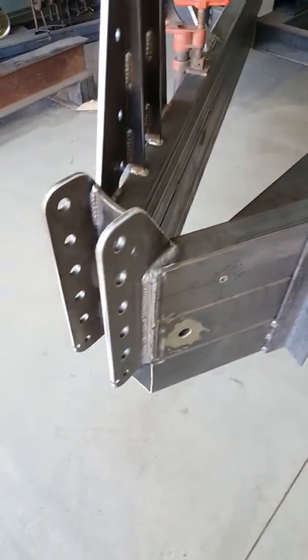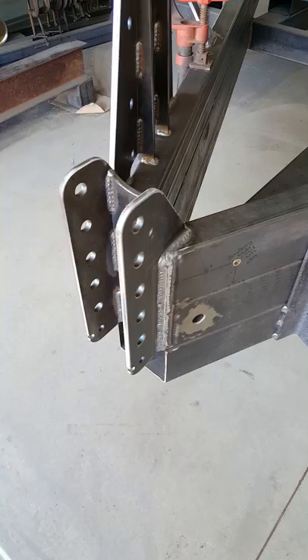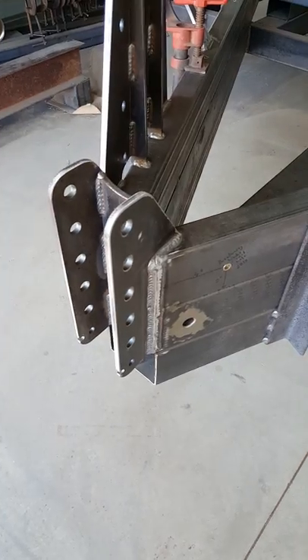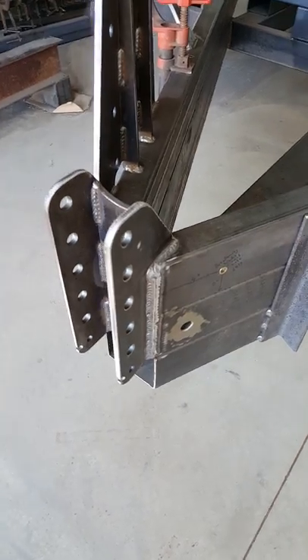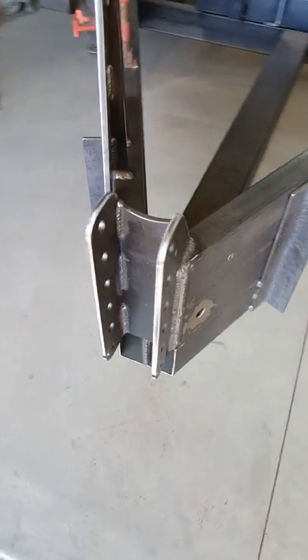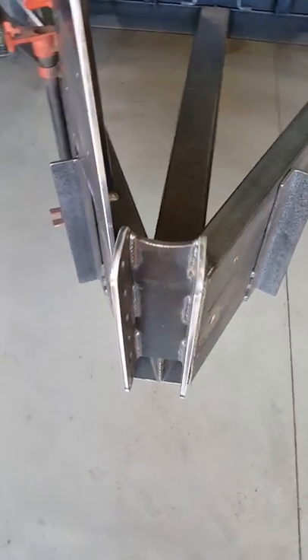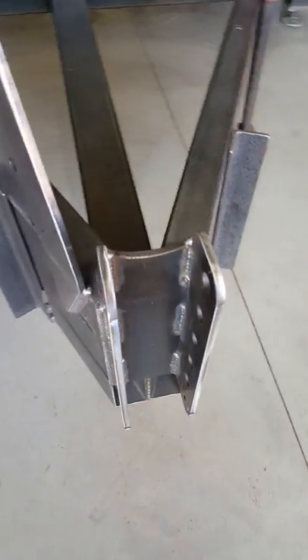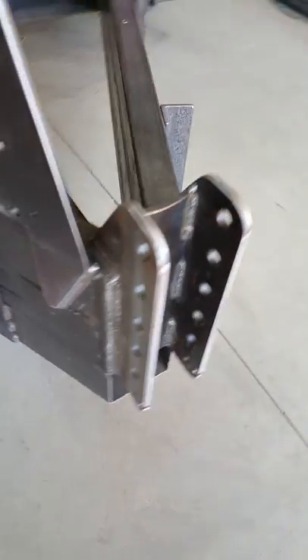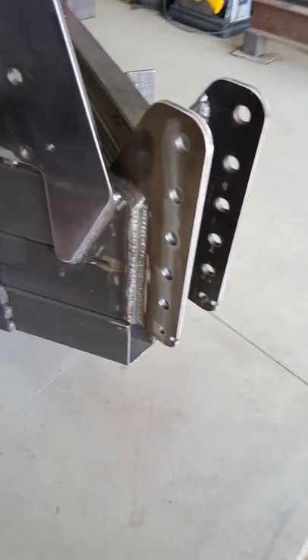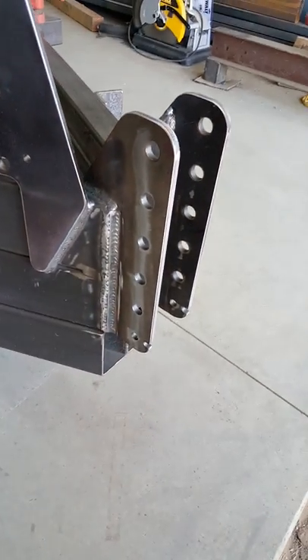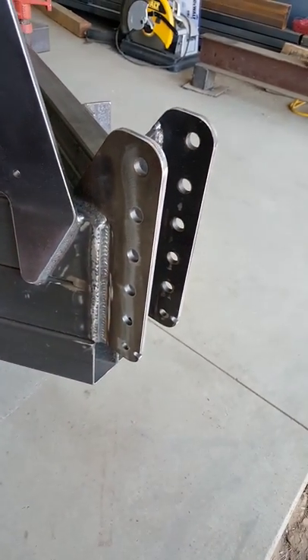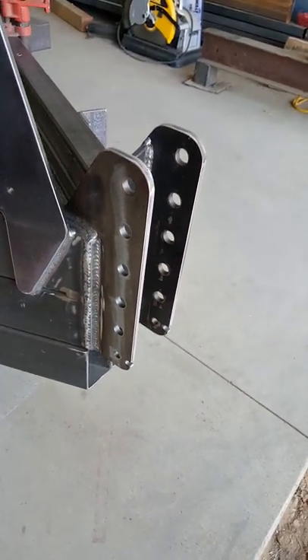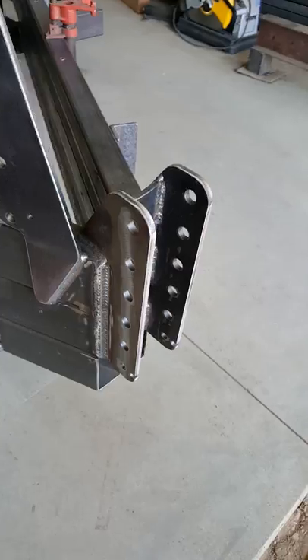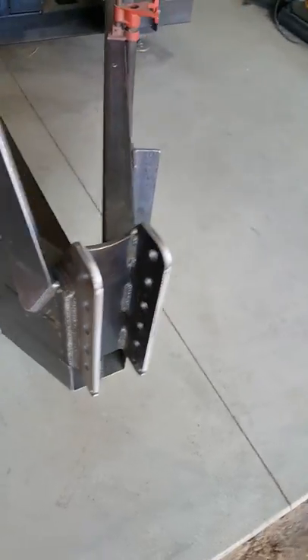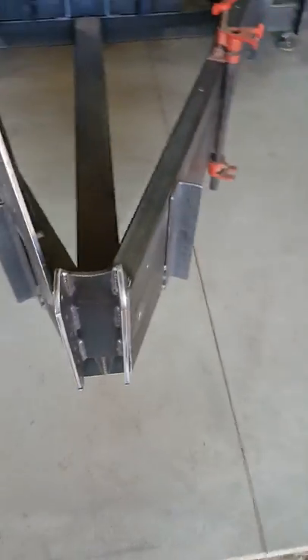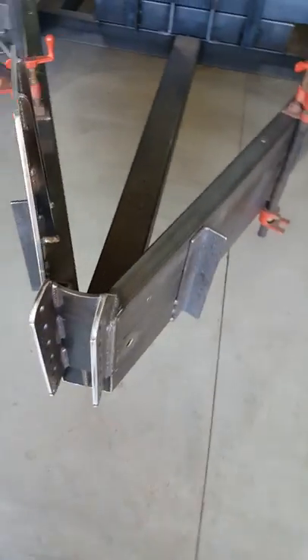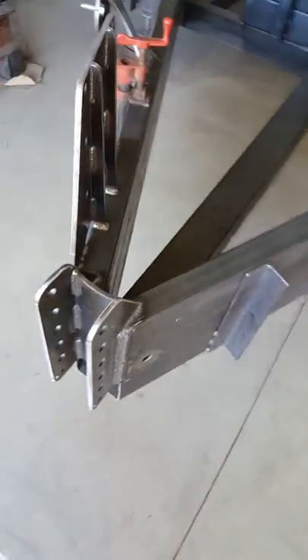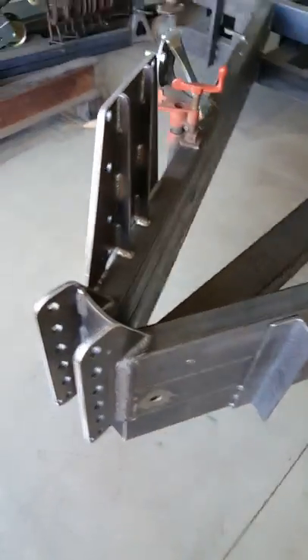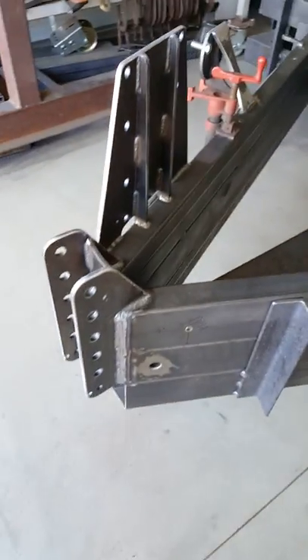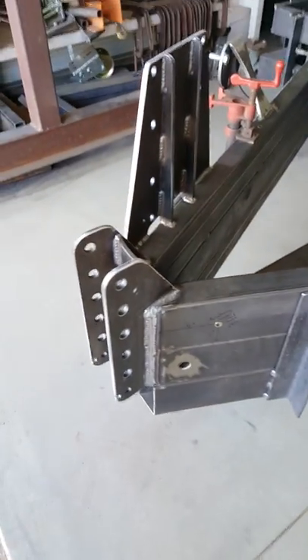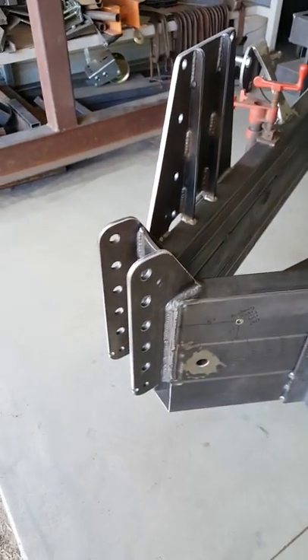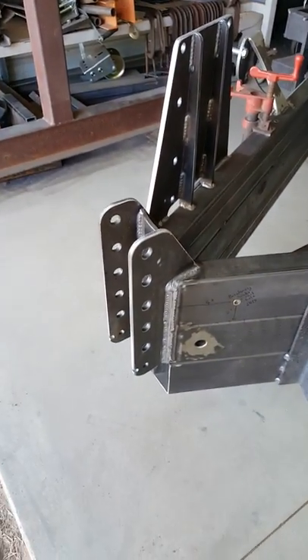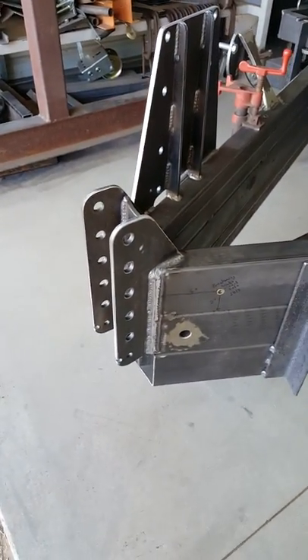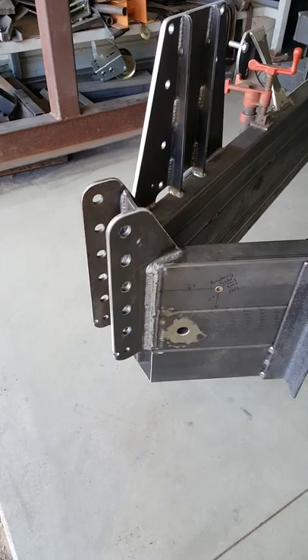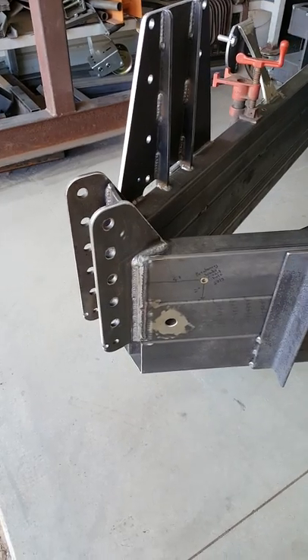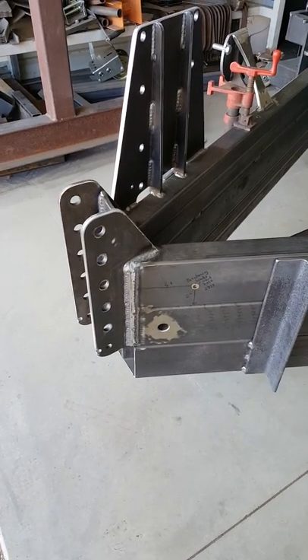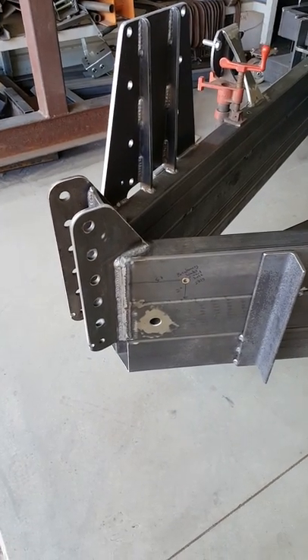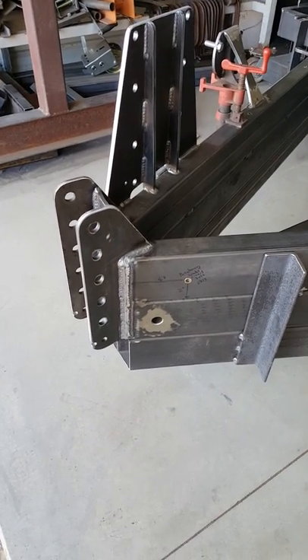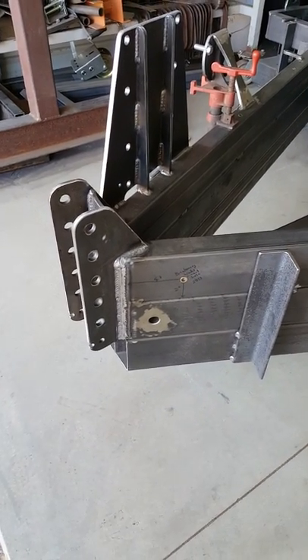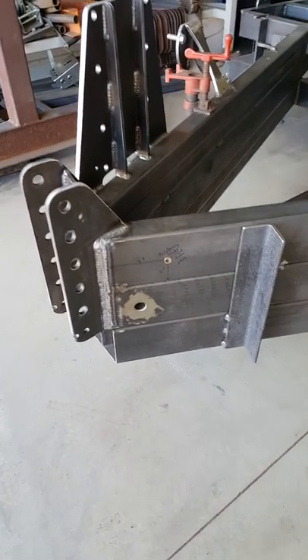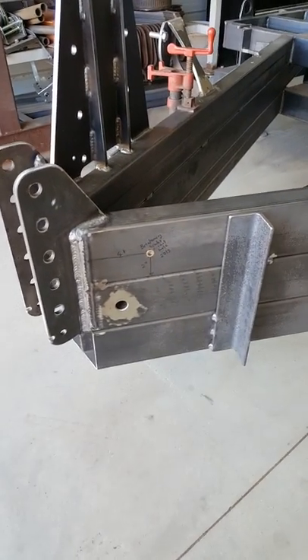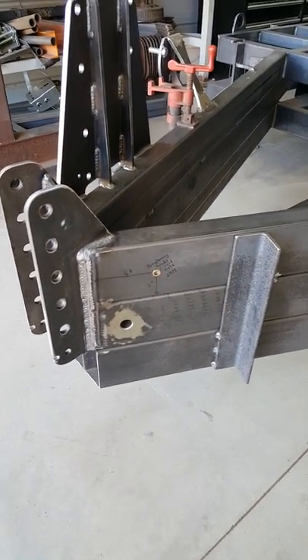Same with the front bracket here — this is height adjustable for different vehicles. Obviously if you've got a drop jack you can get a lot of adjustment from that too, but this just gives some more adjustment options.